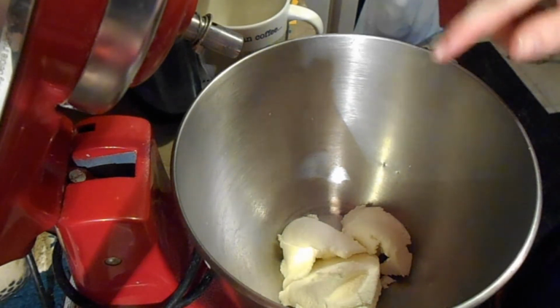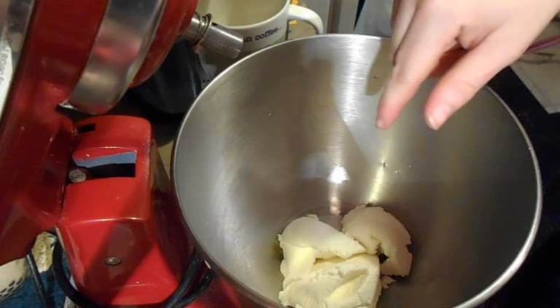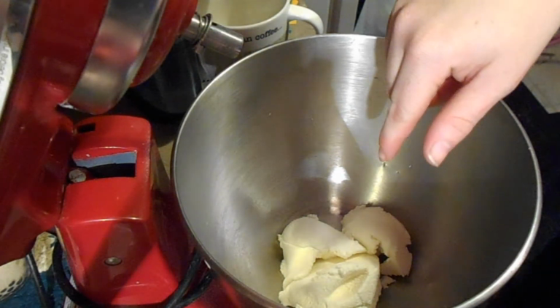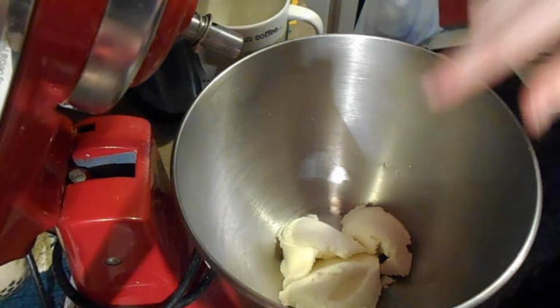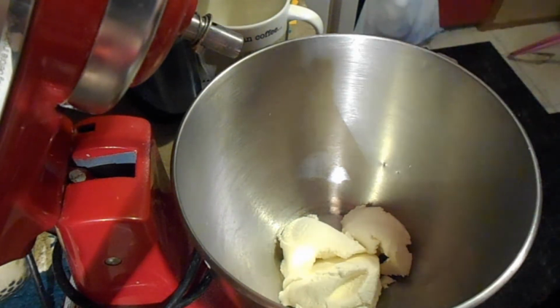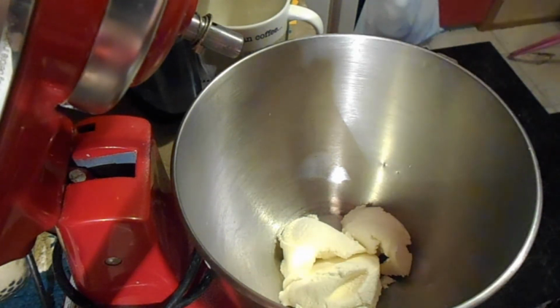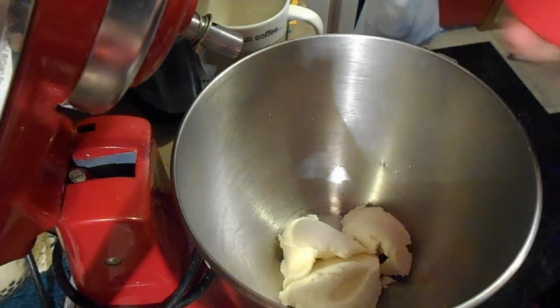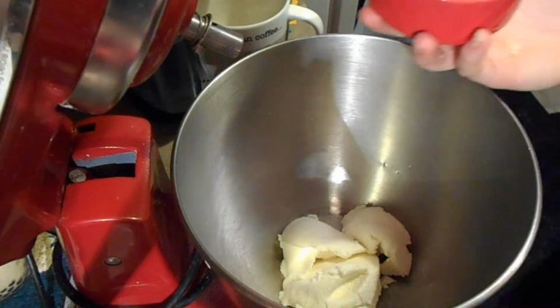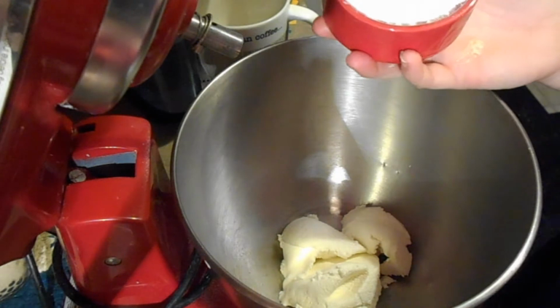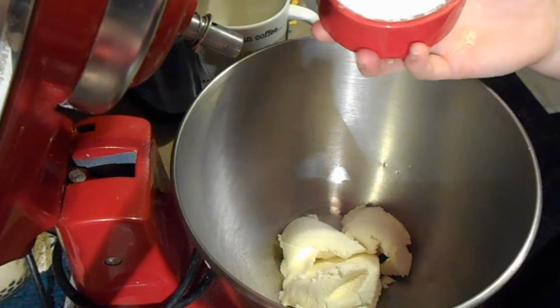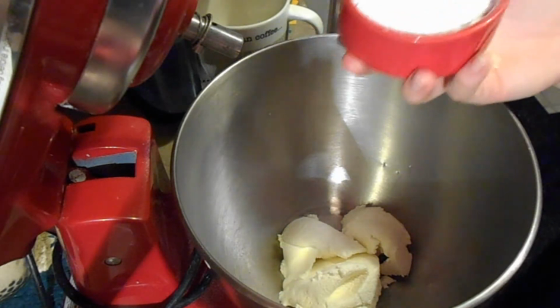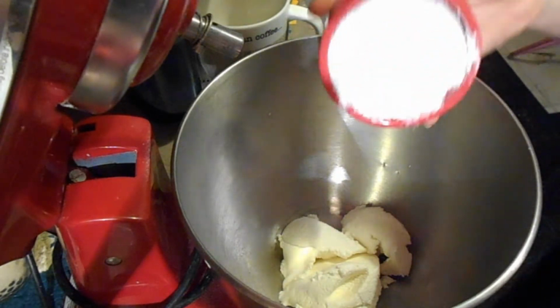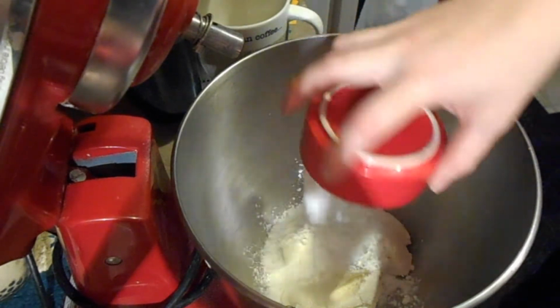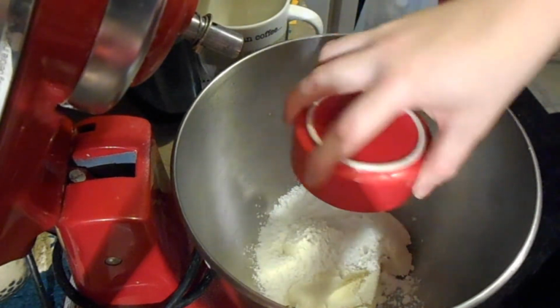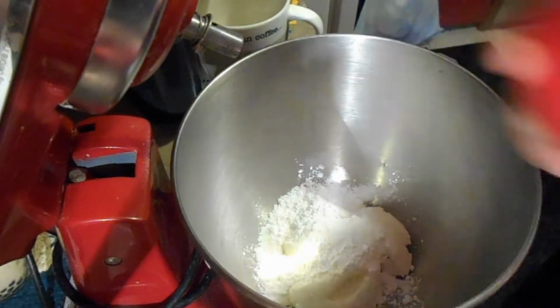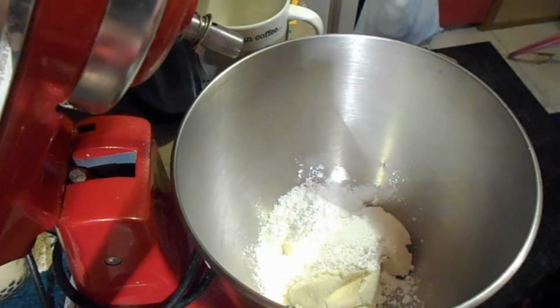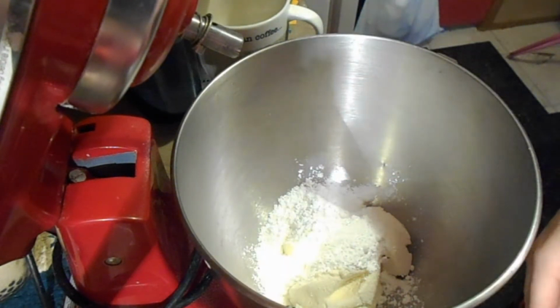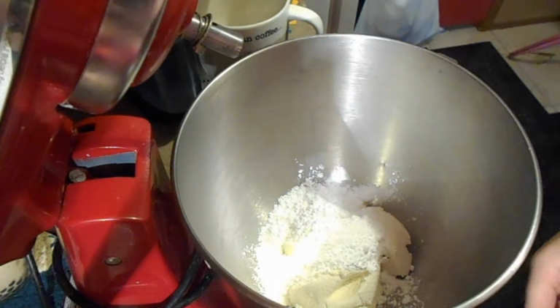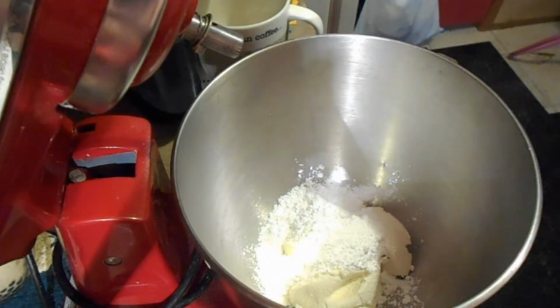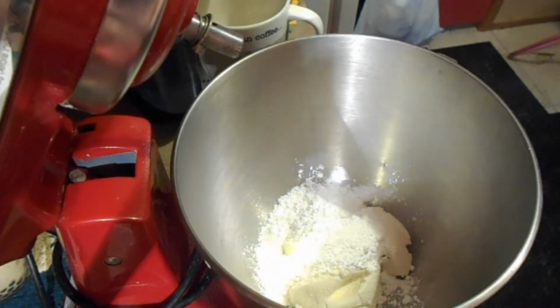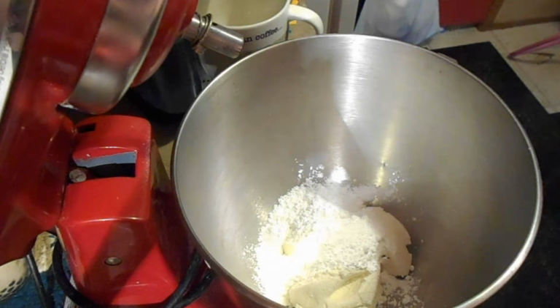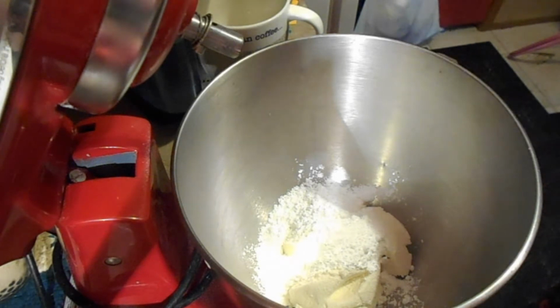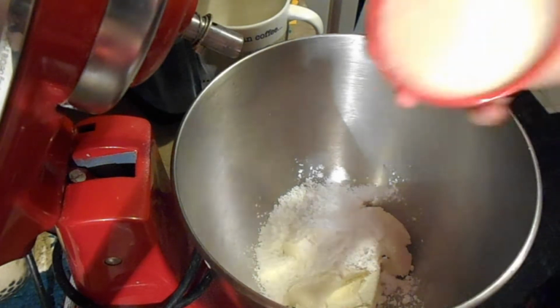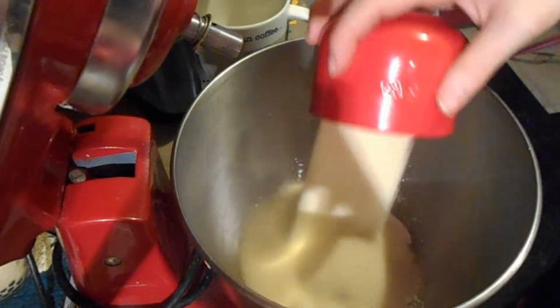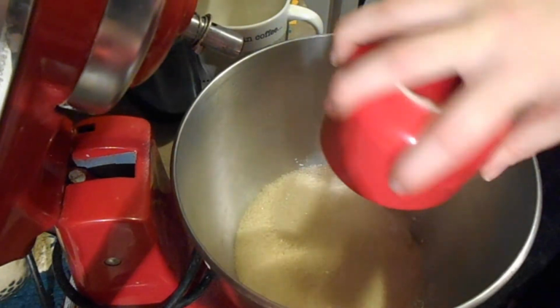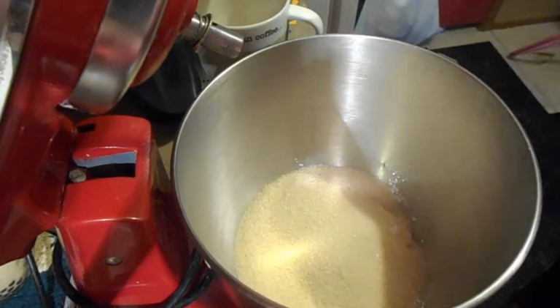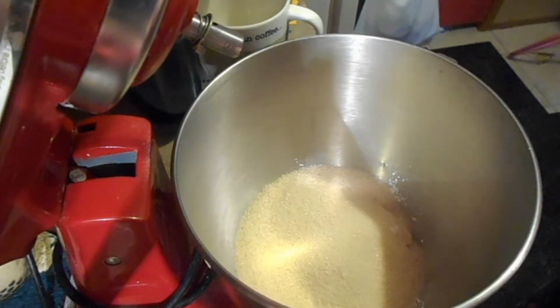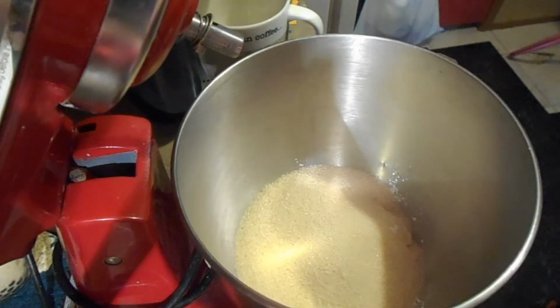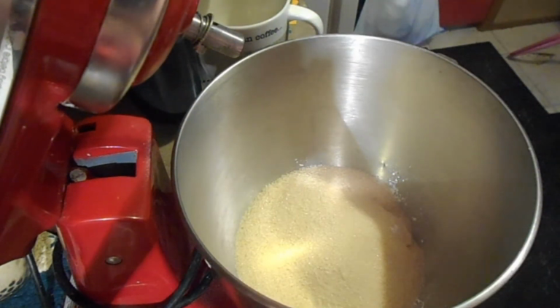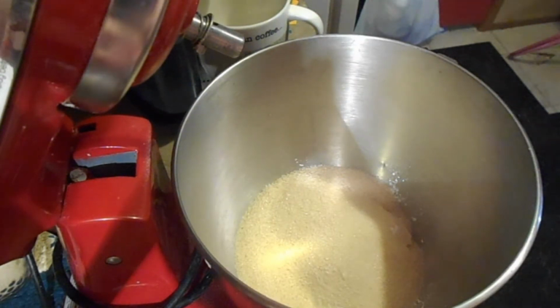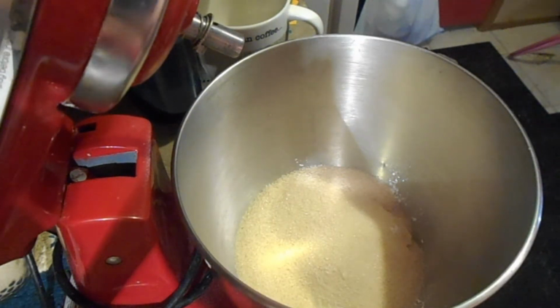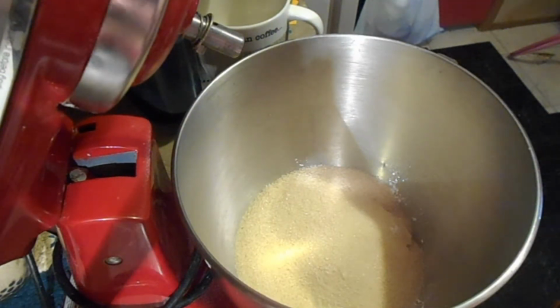So we have a cup of ricotta. To that we are adding a half a cup of powdered sugar, a cup of regular sugar, and two thirds cup of heavy cream.